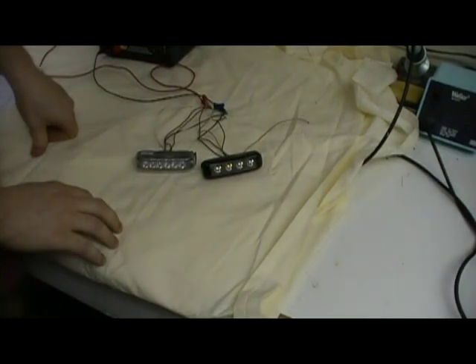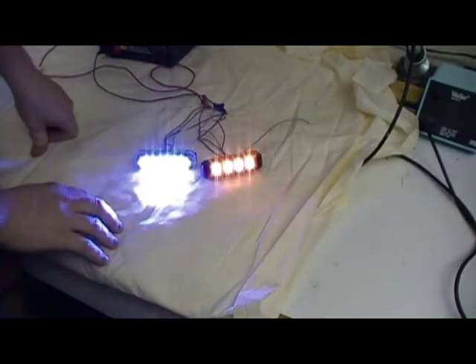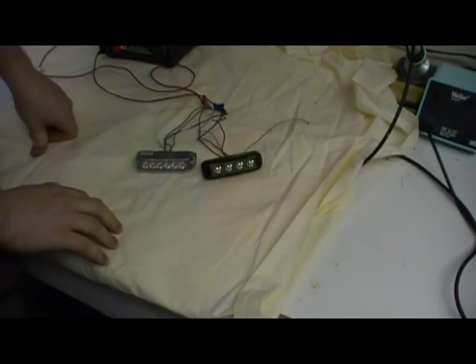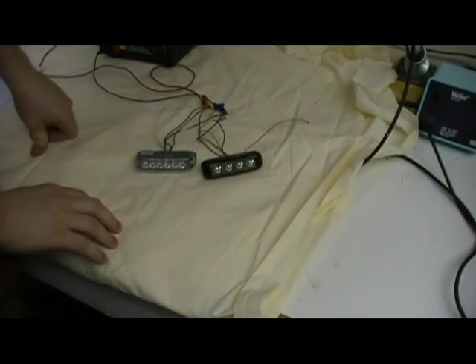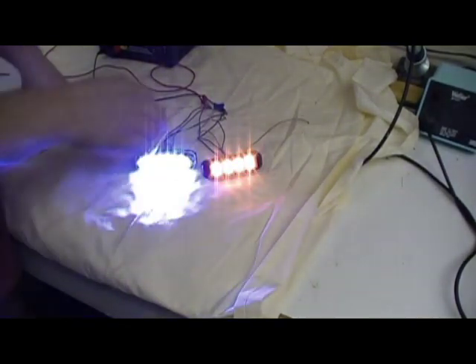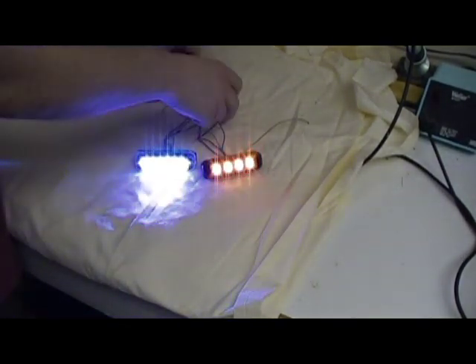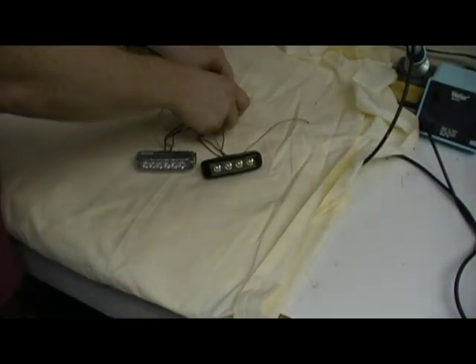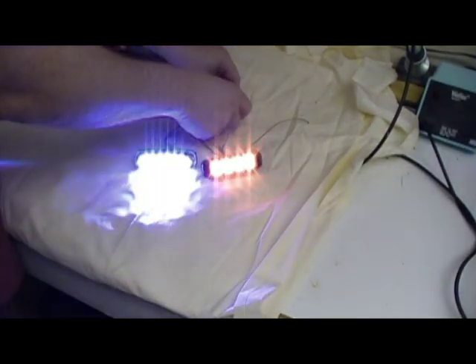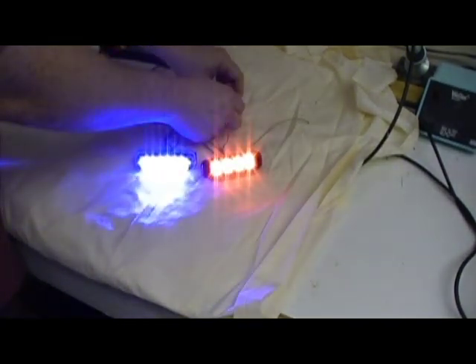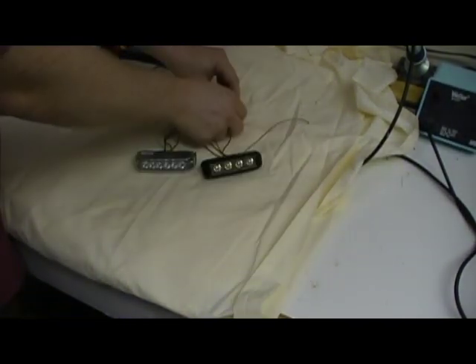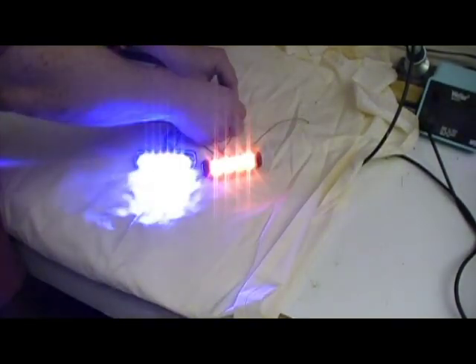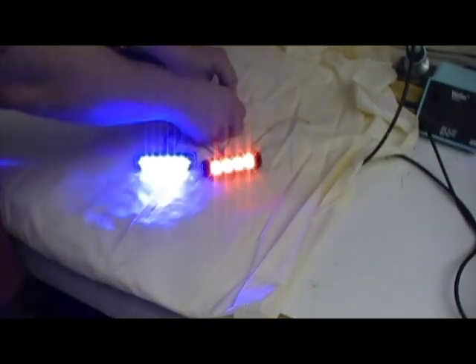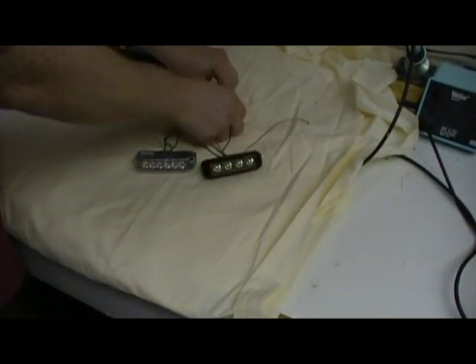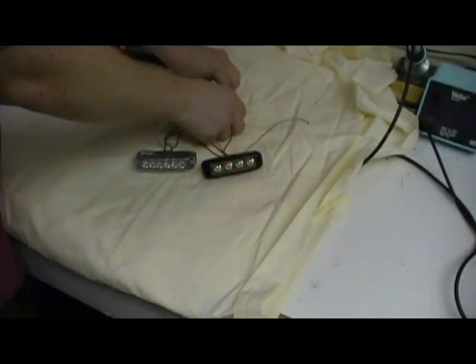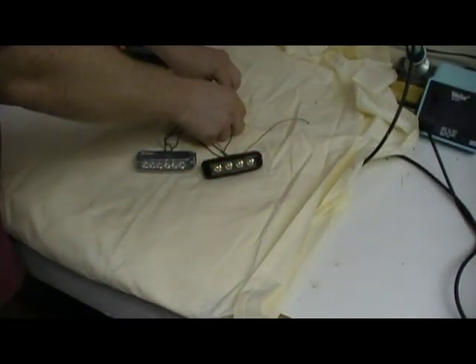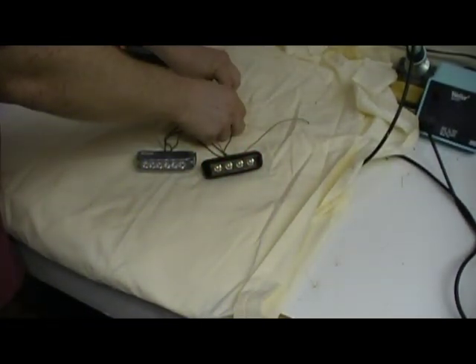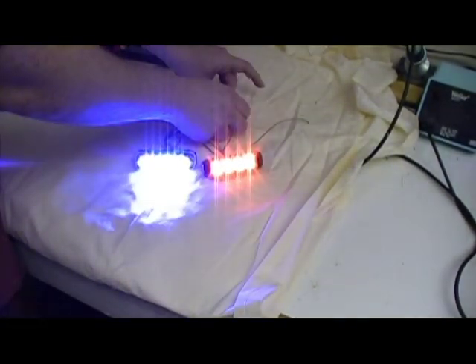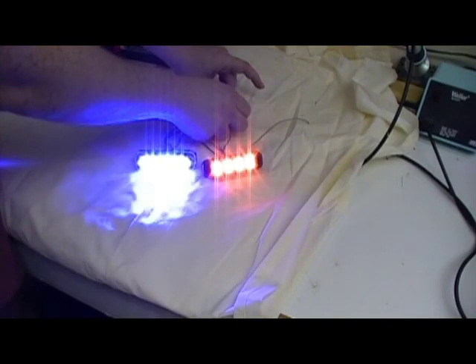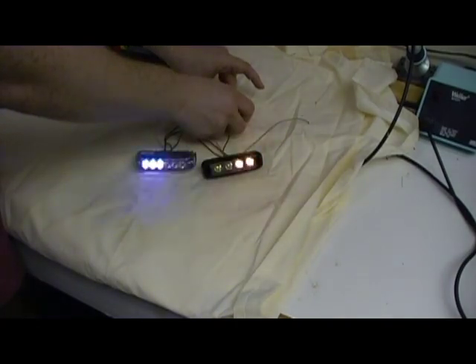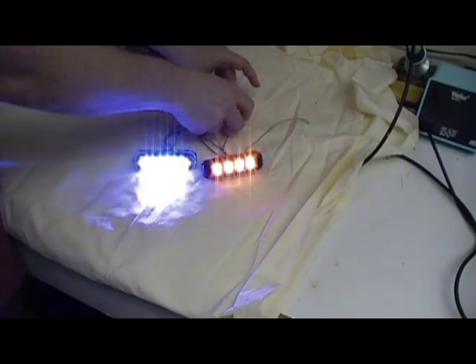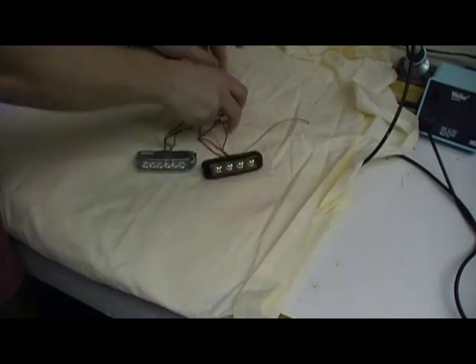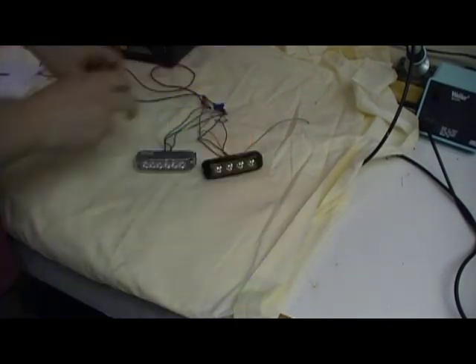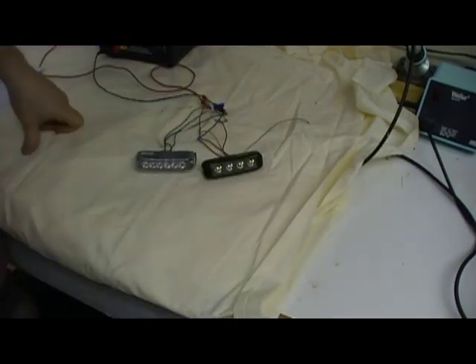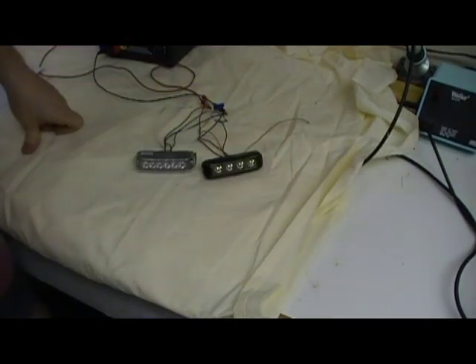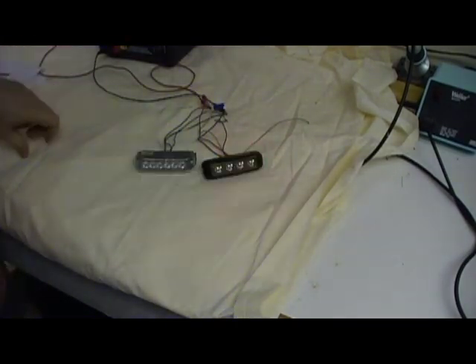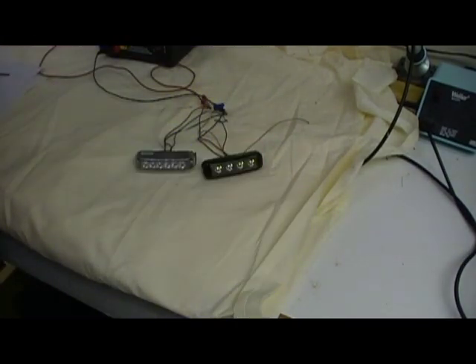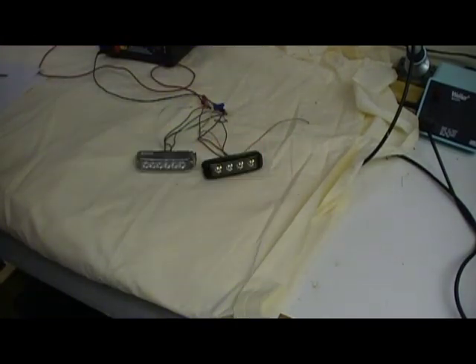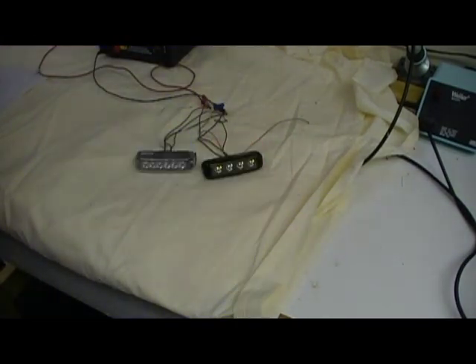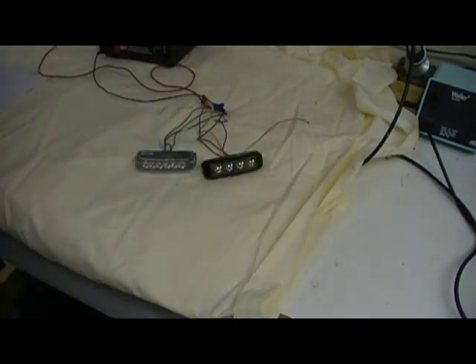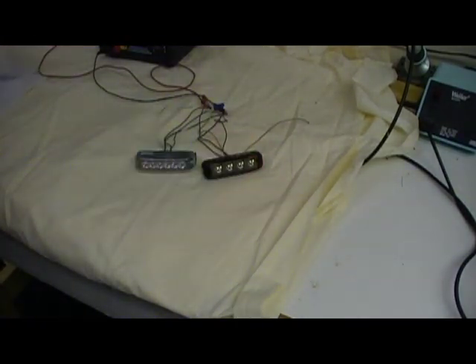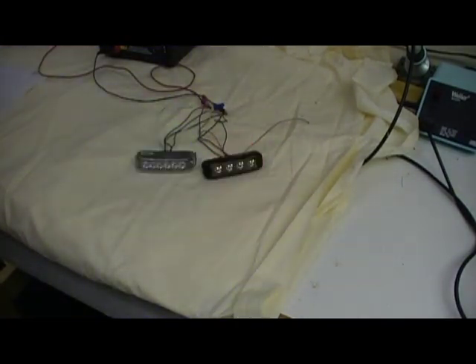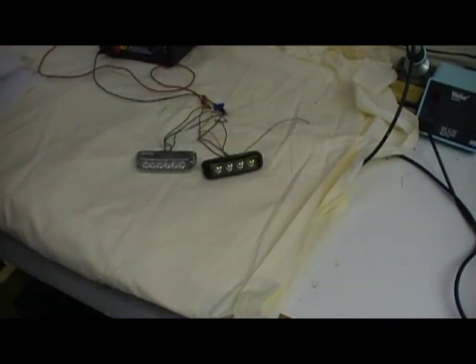If you want a different pattern in the synchronized mode, touch and release. You can see they're synchronized to pattern two.